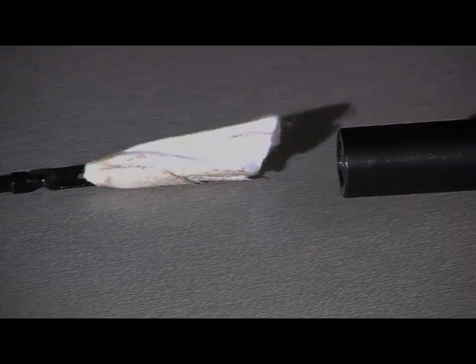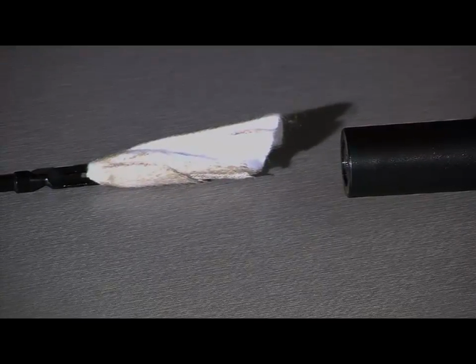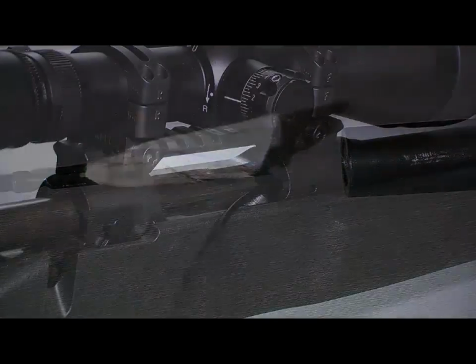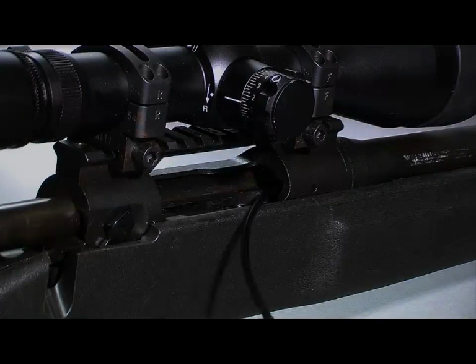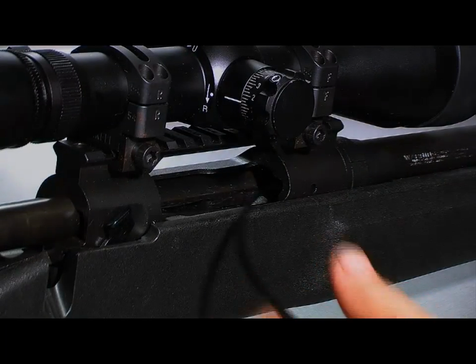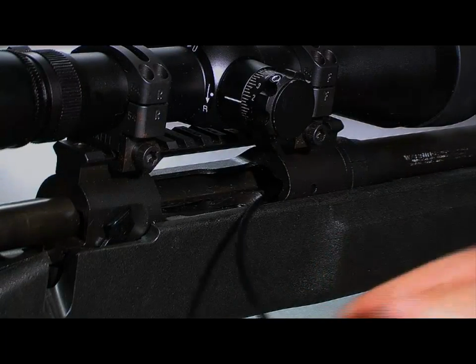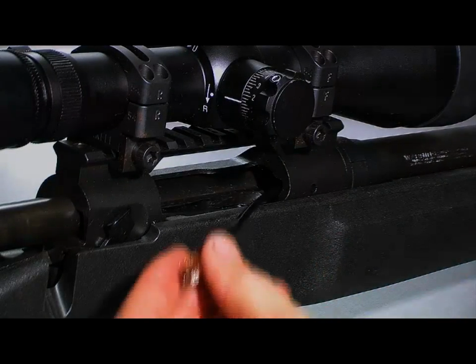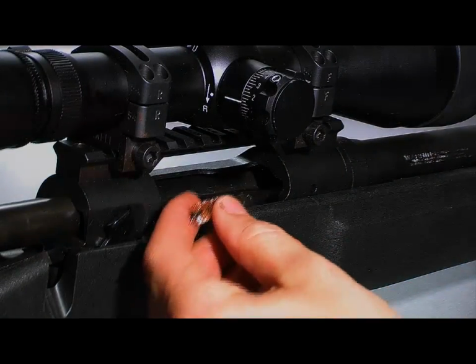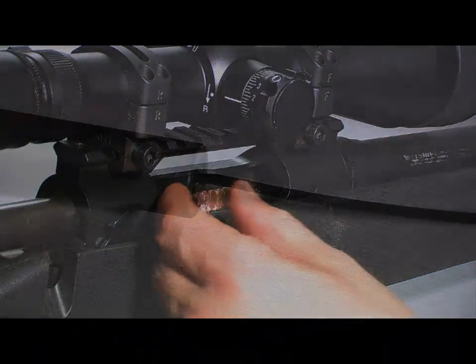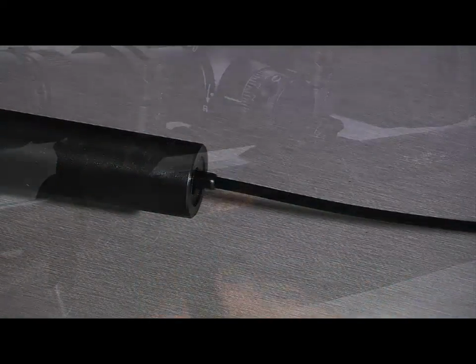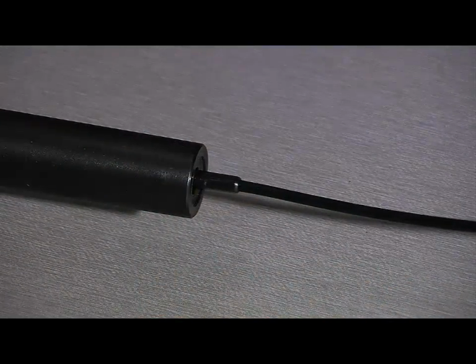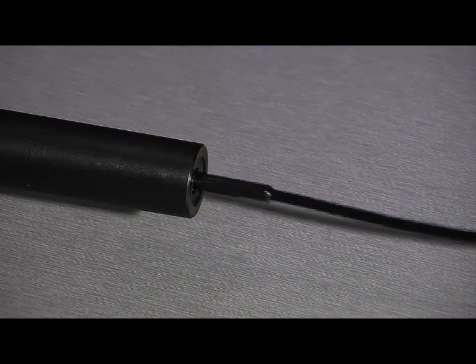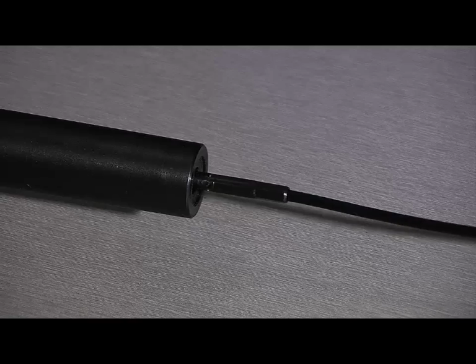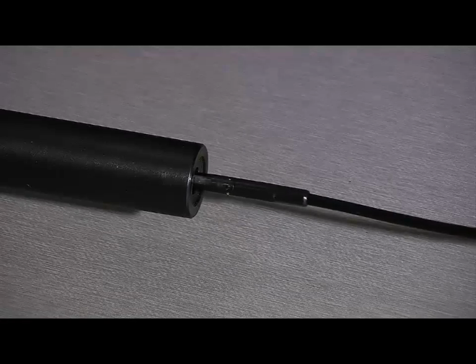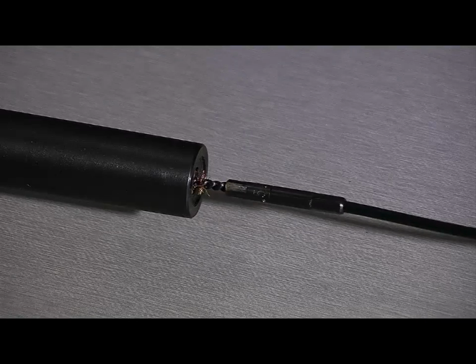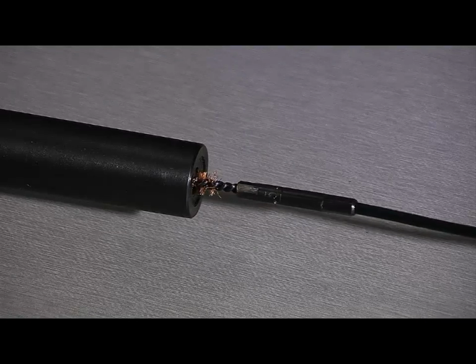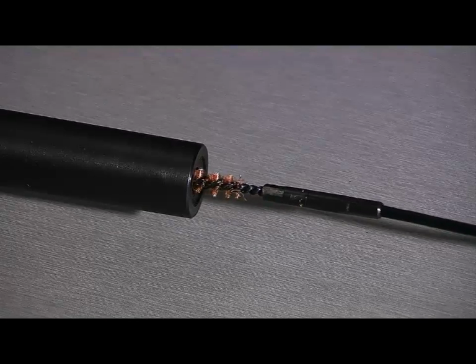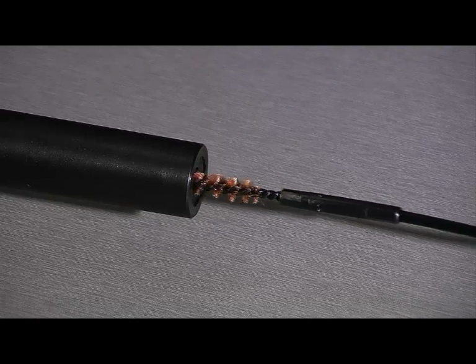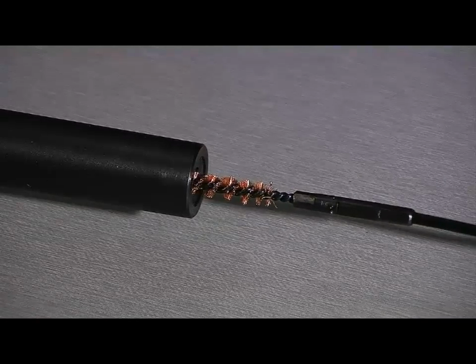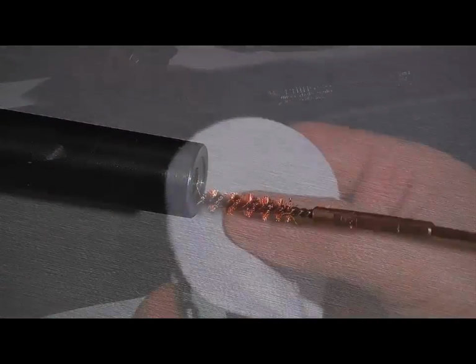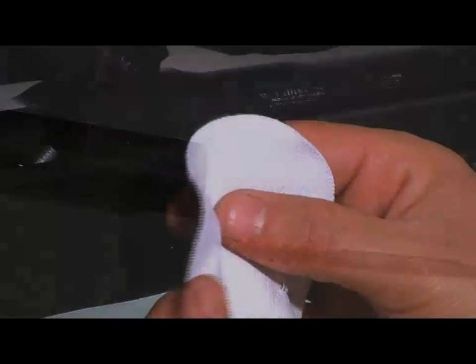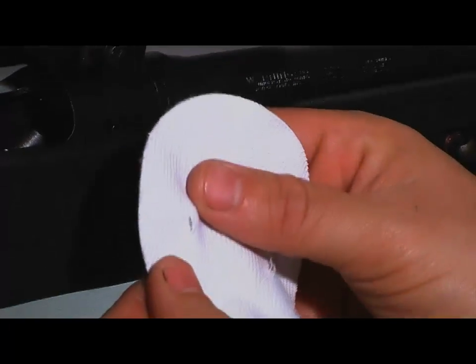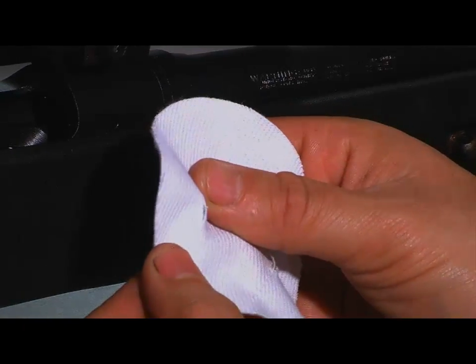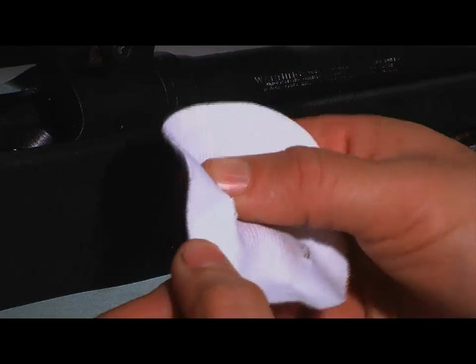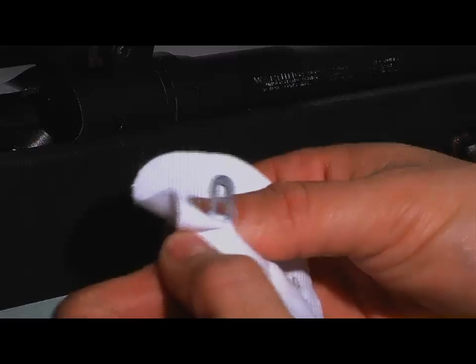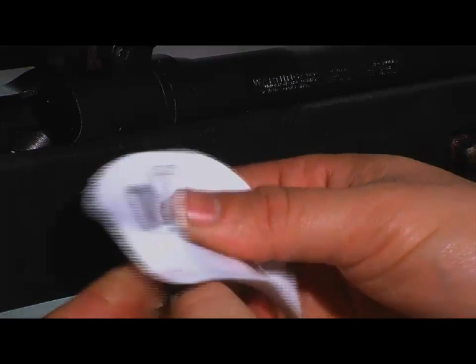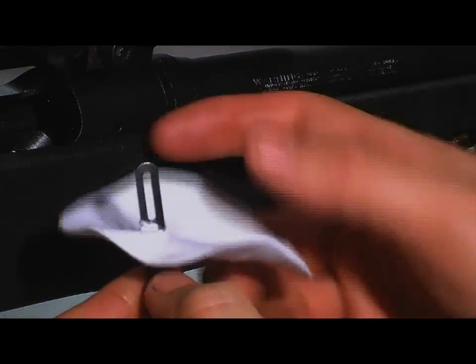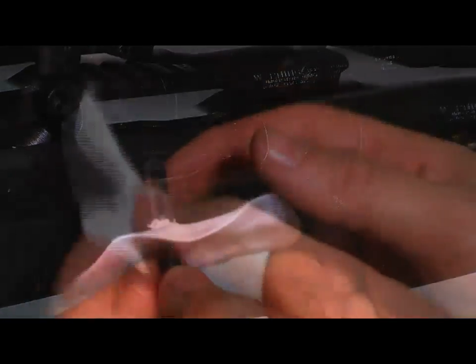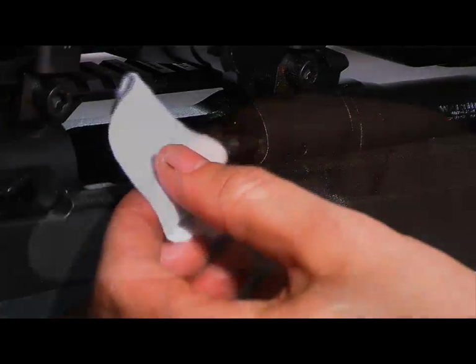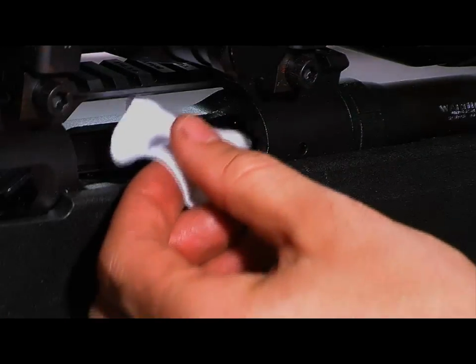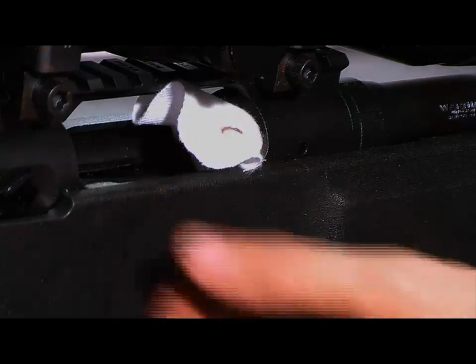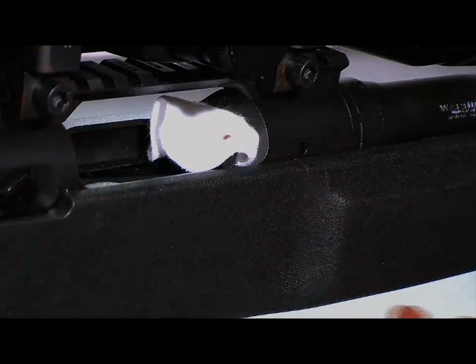The second step is to run a bore brush down the barrel. Finally, we will take a dry patch to mop out what the solvent patch and the bore brush have loosened up.